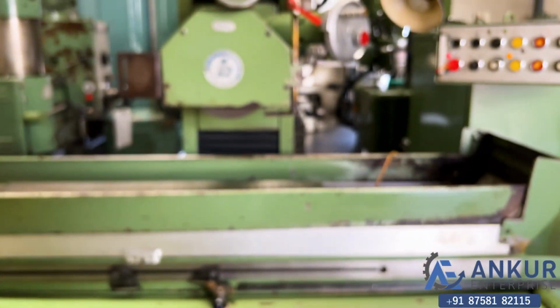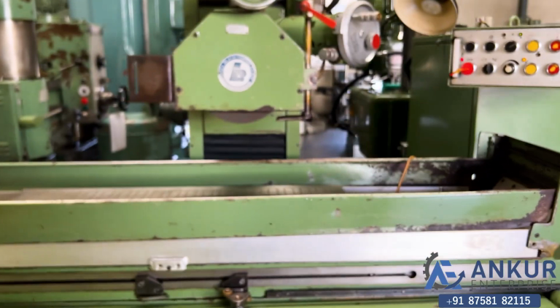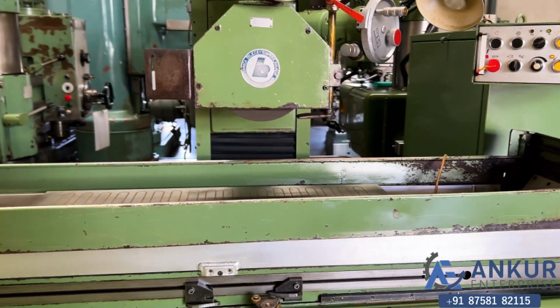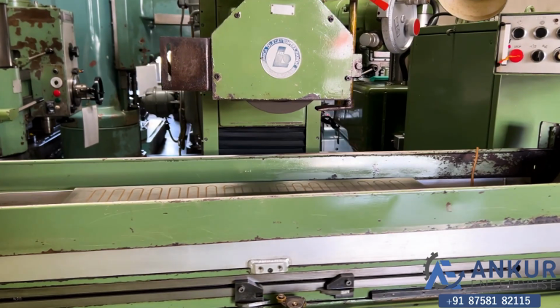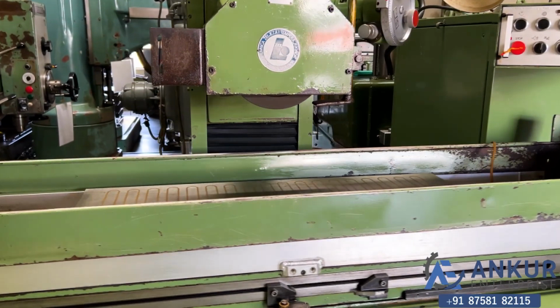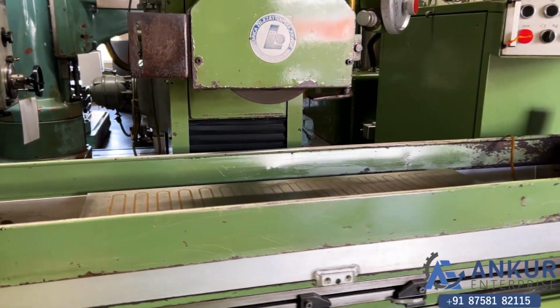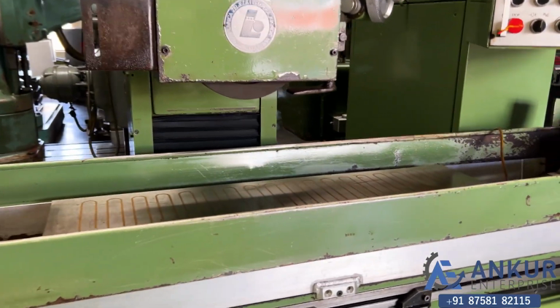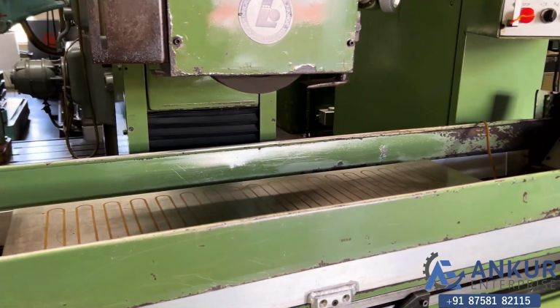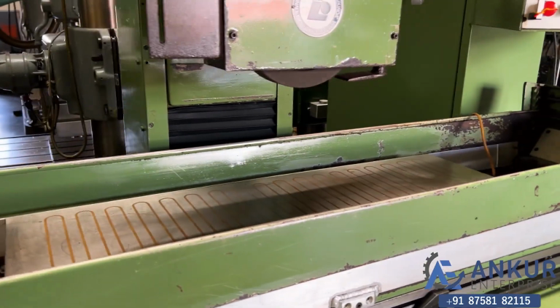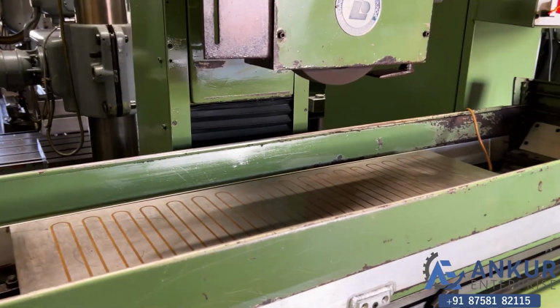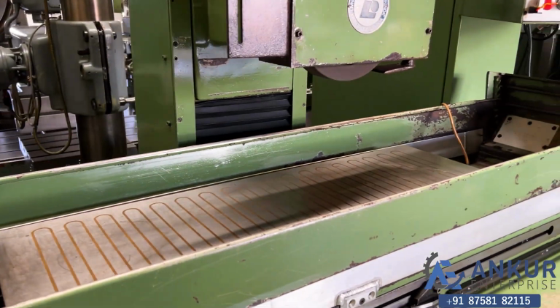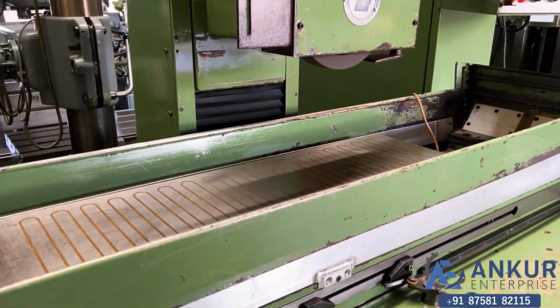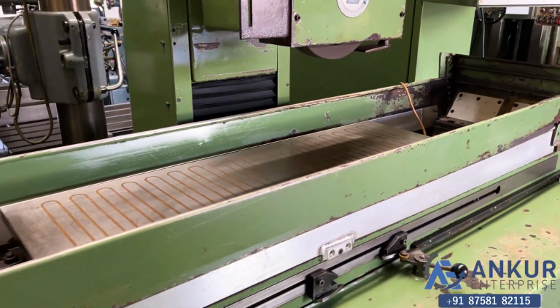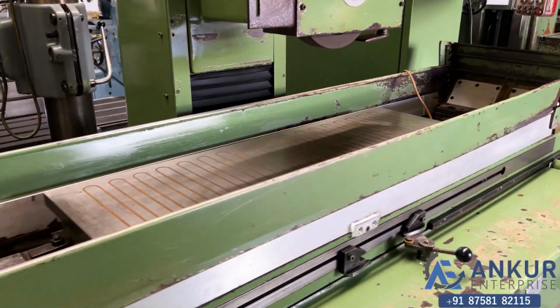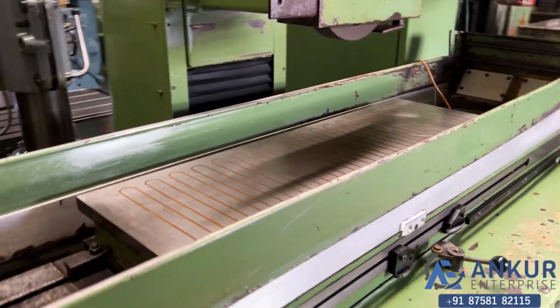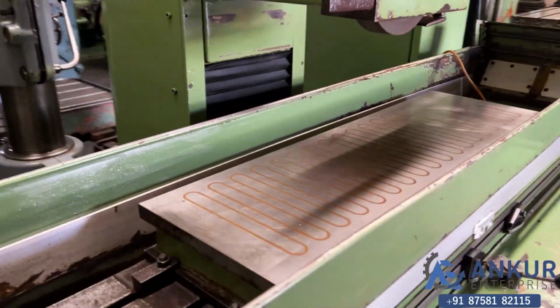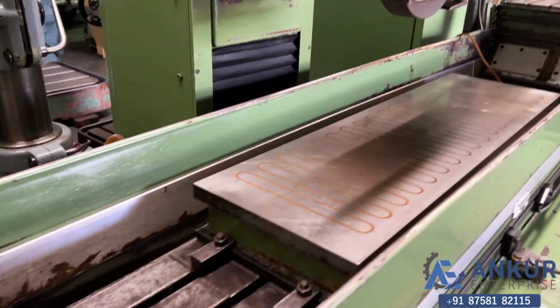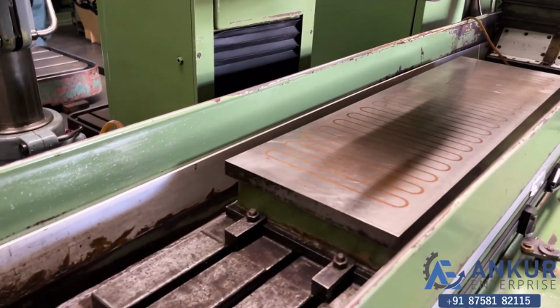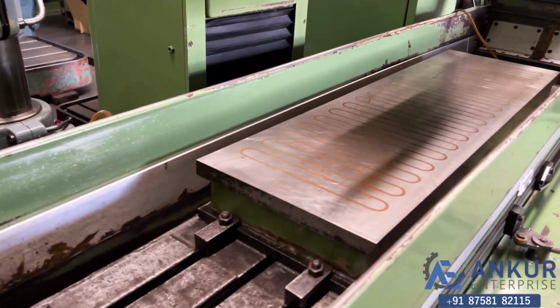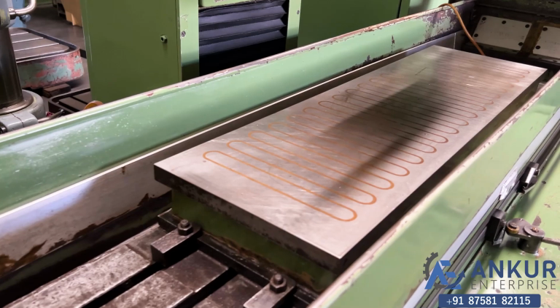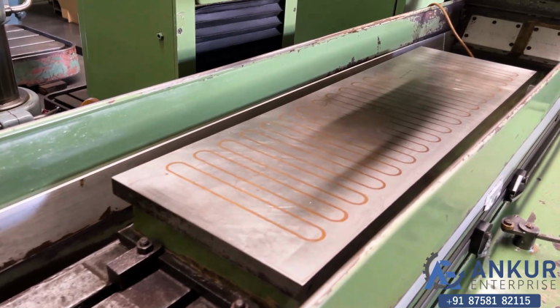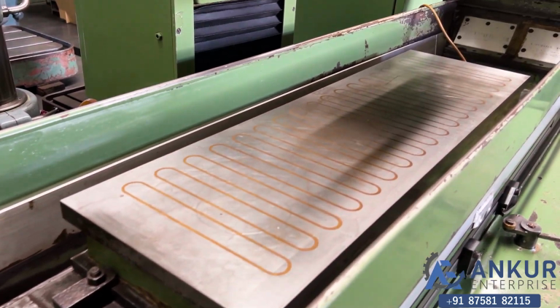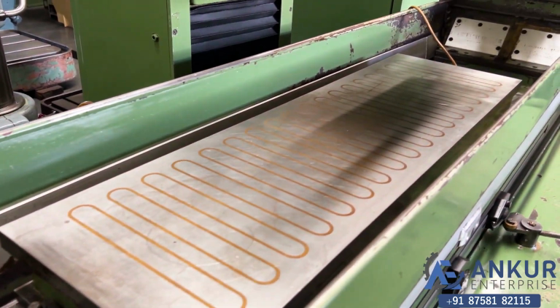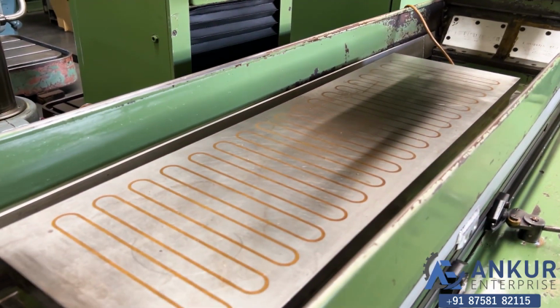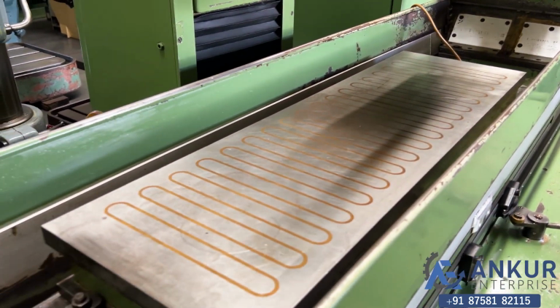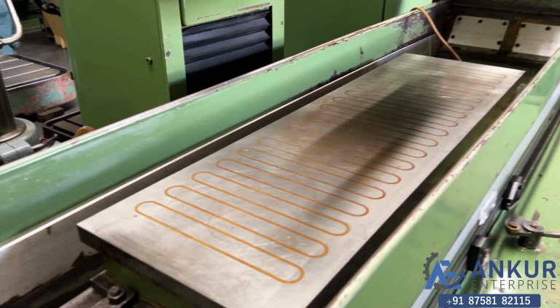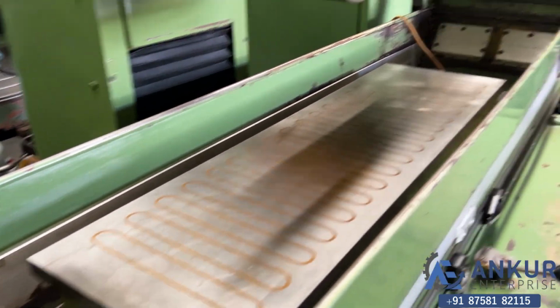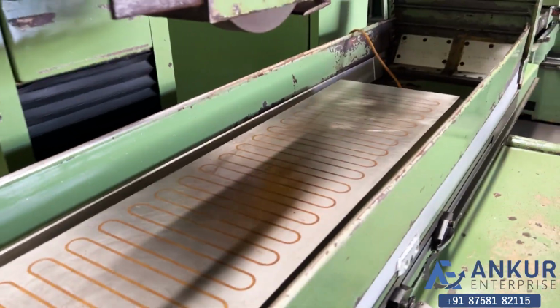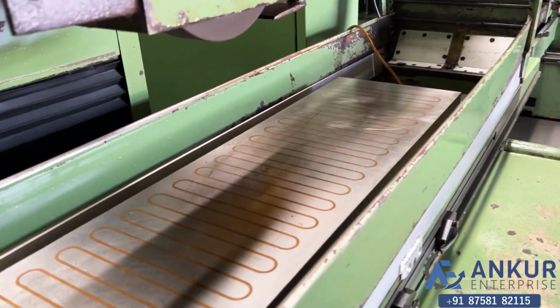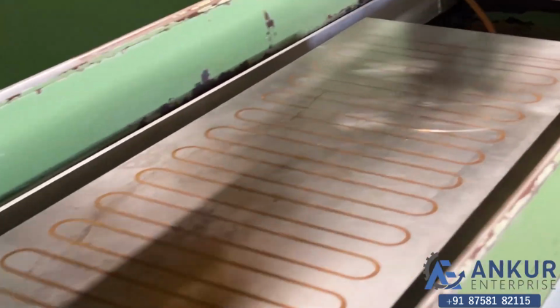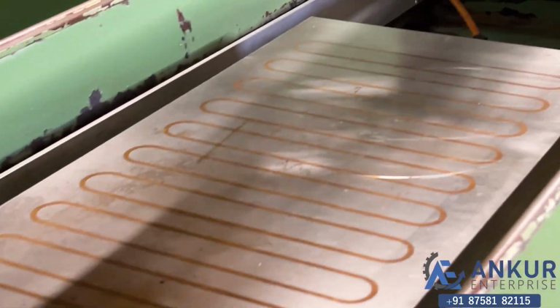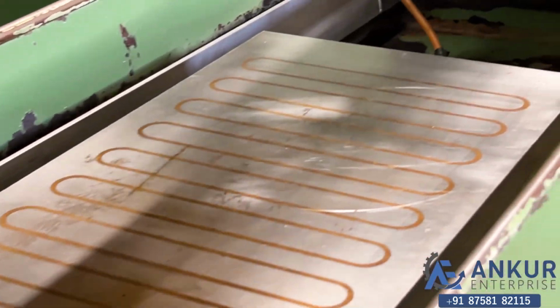The magnet size of the machine is 1 meter by 300 mm, and the working size is also the same. You can see the condition of the magnet also.